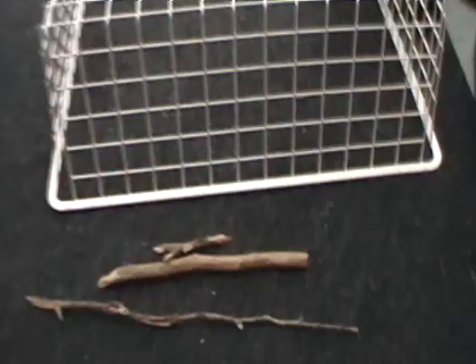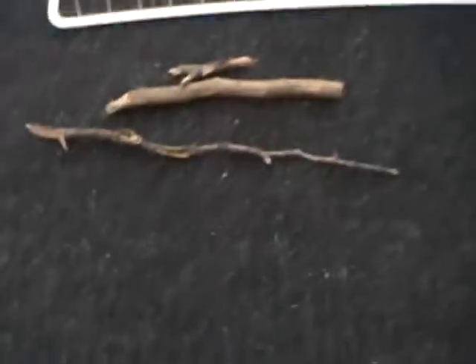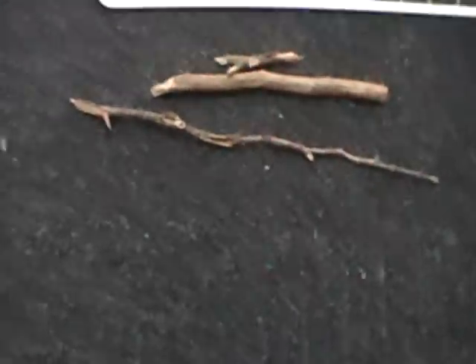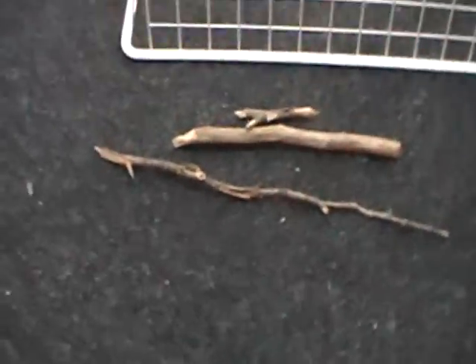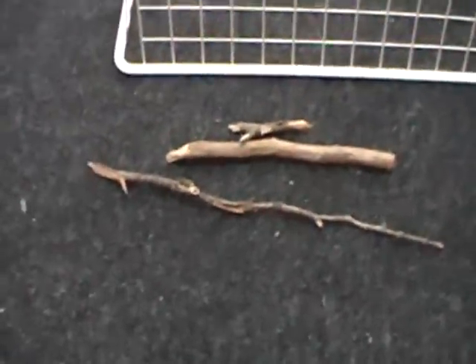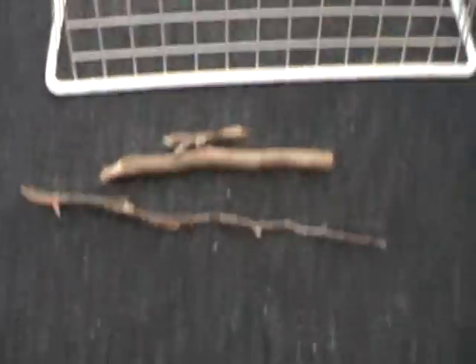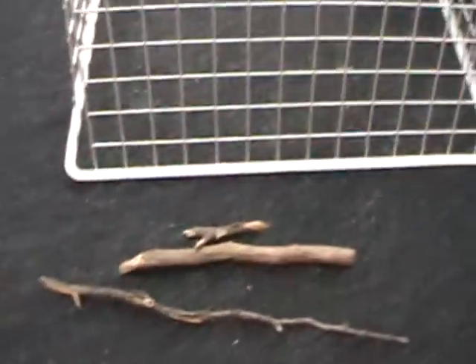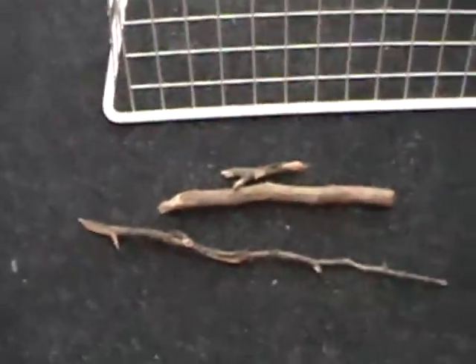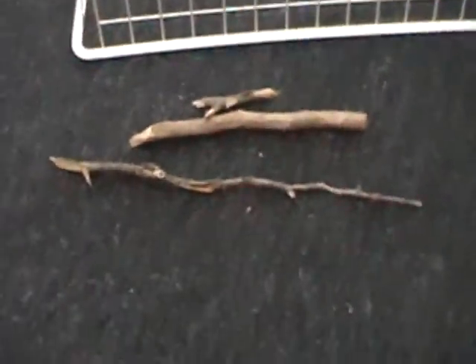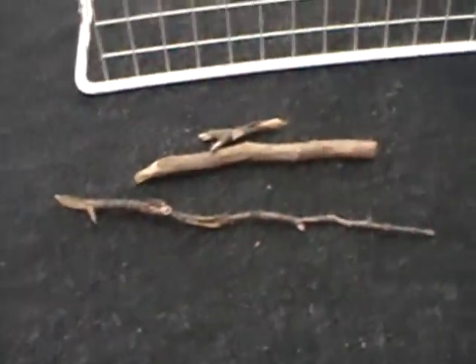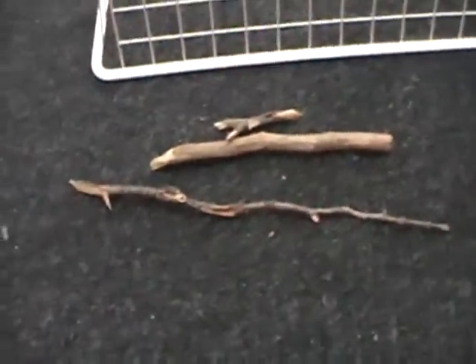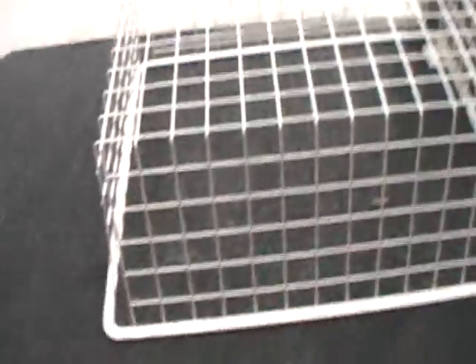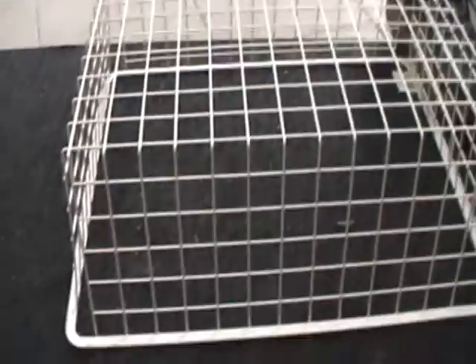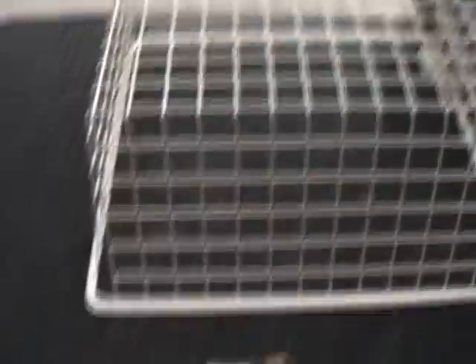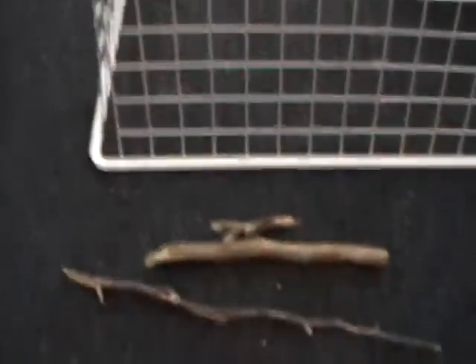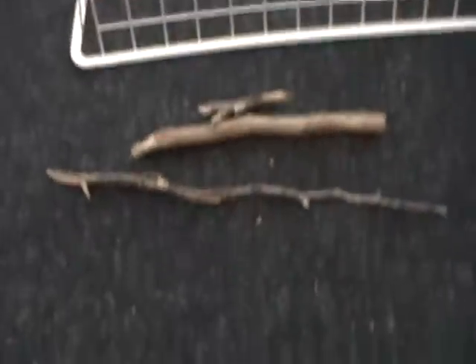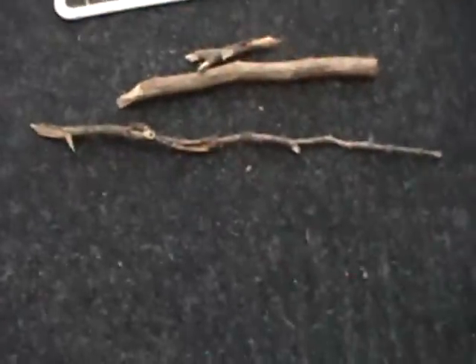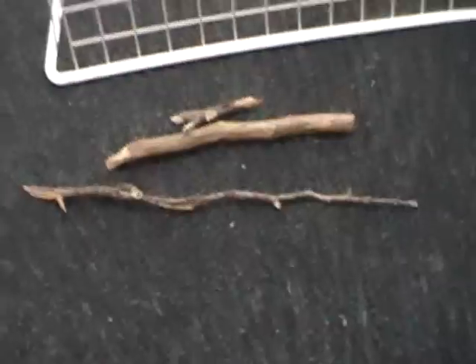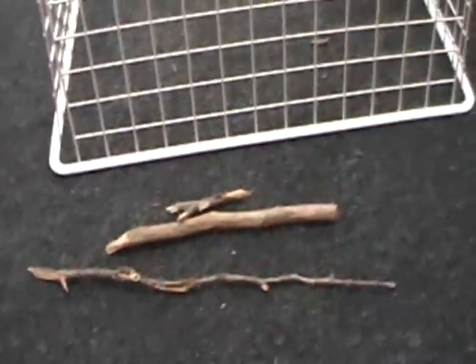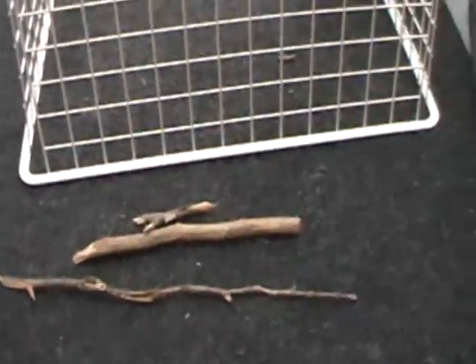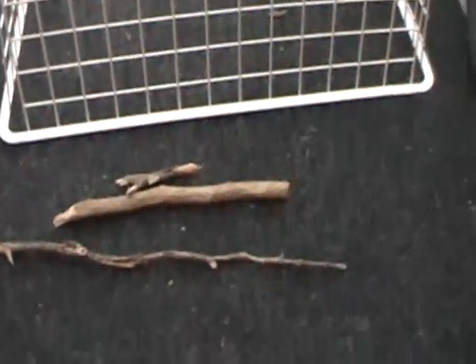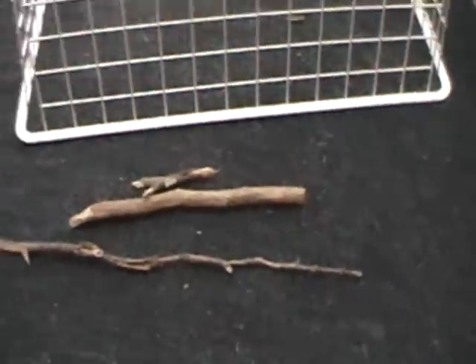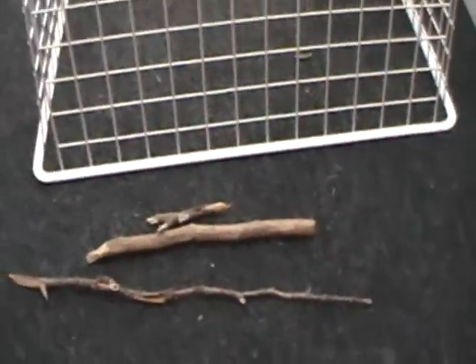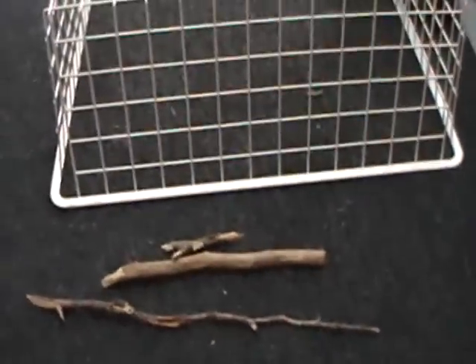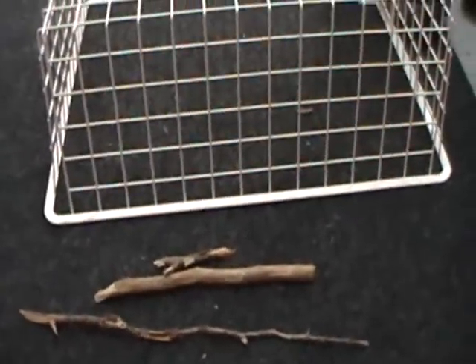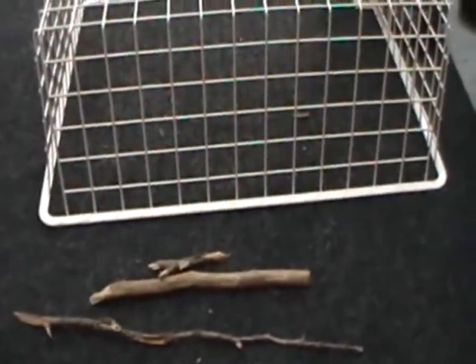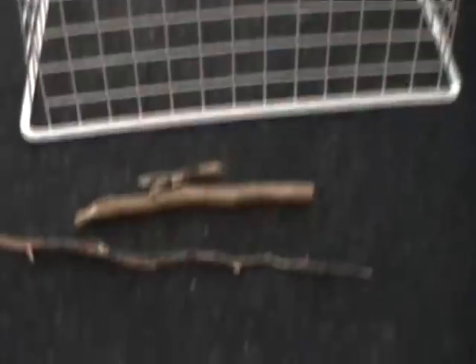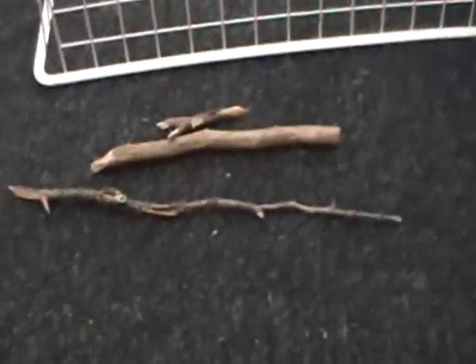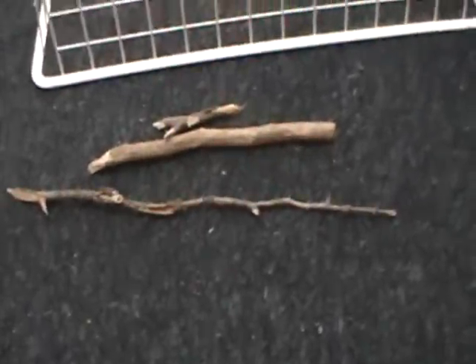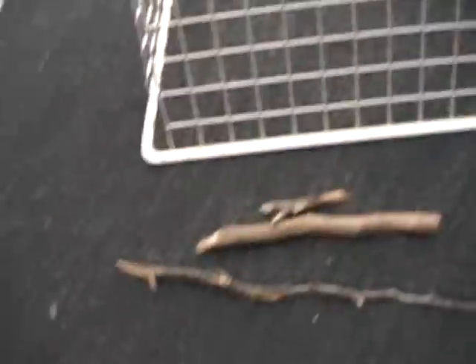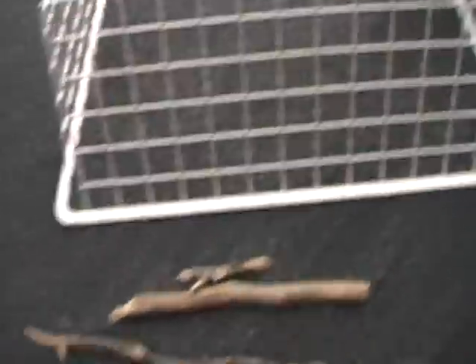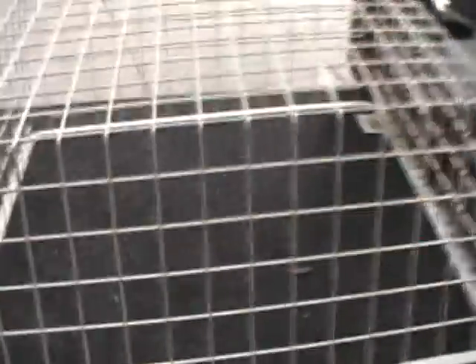Hey guys, just coming to you with a little survival bird trap. This is going to be a live bird trap, but it's also something you can do just to catch a little annoying pigeon or bird or something. This is what you're going to need.